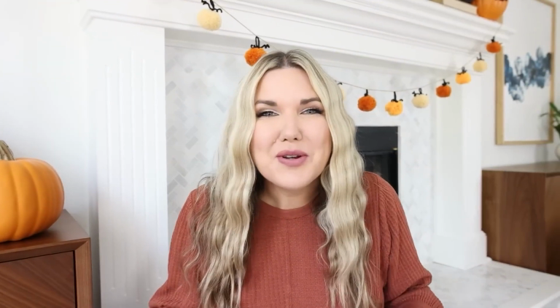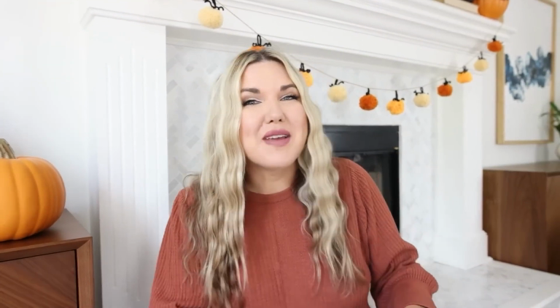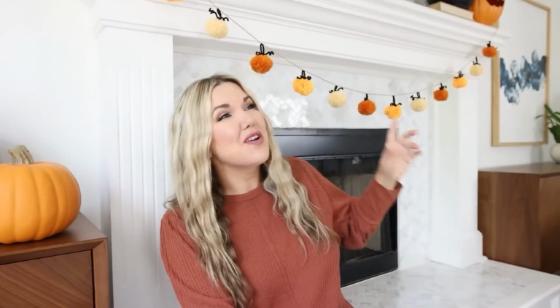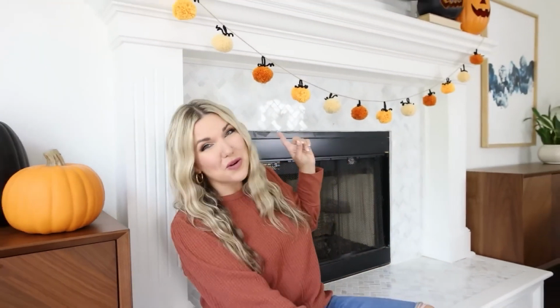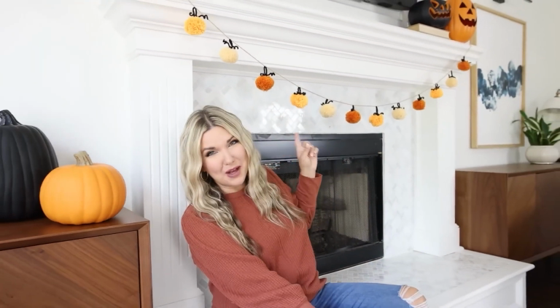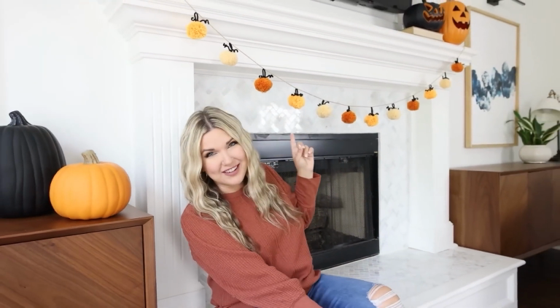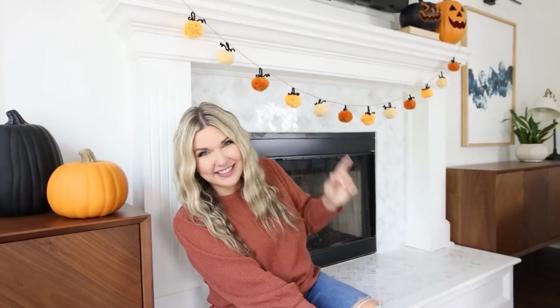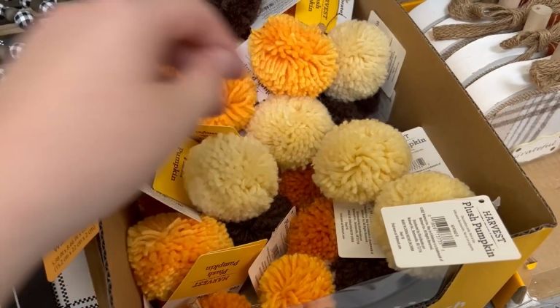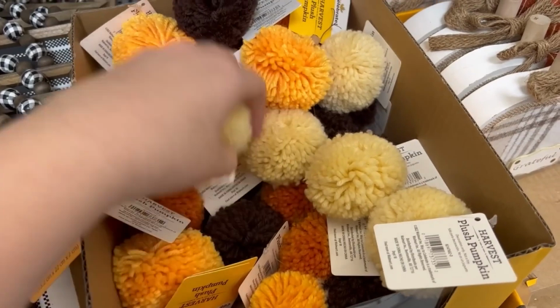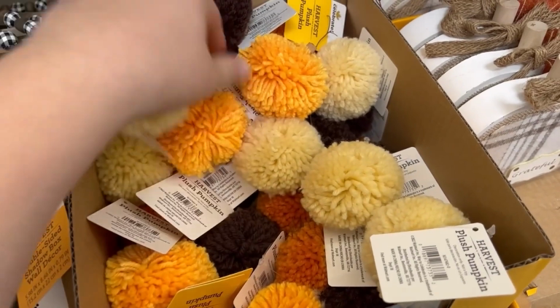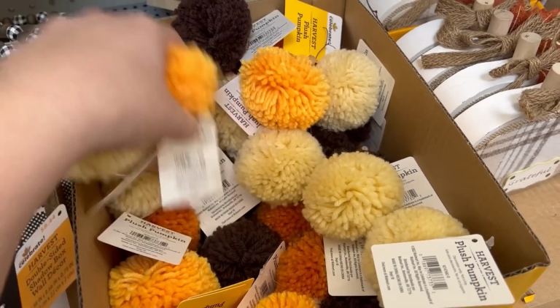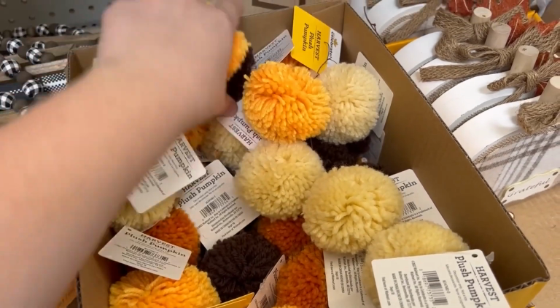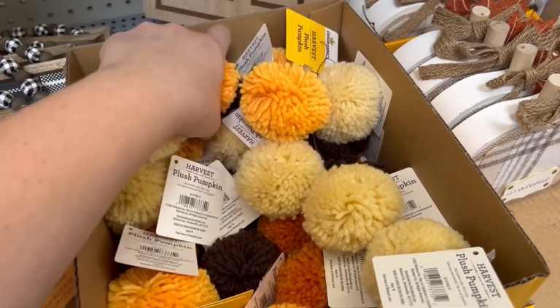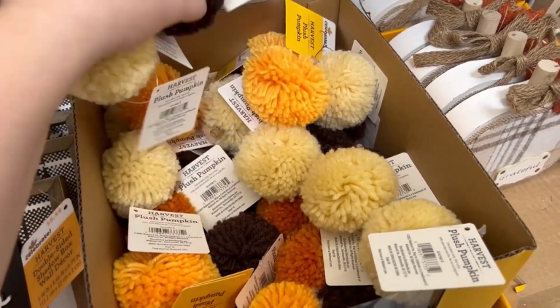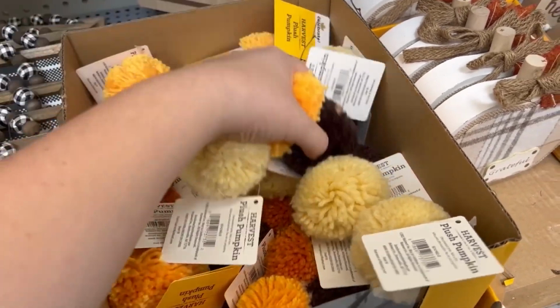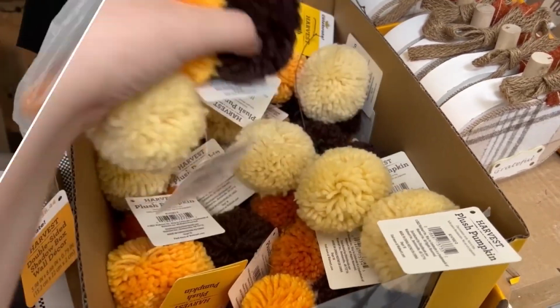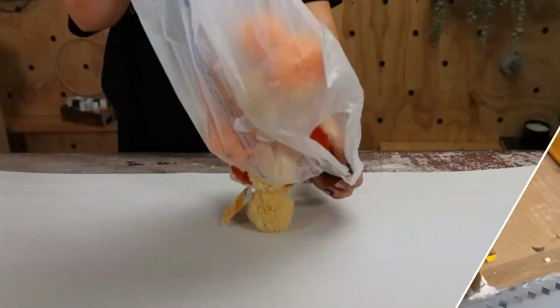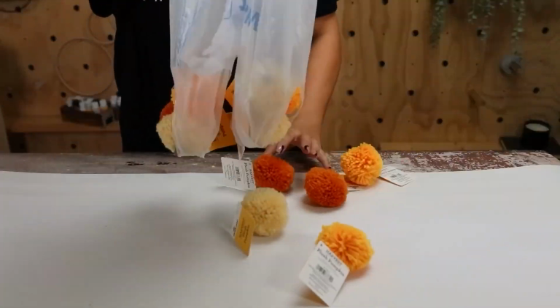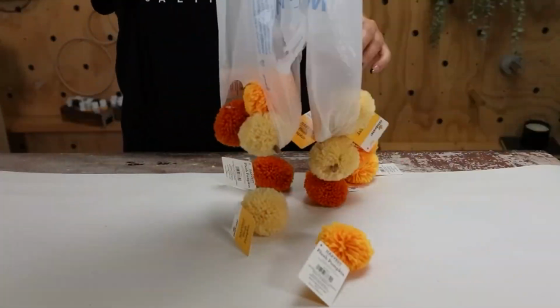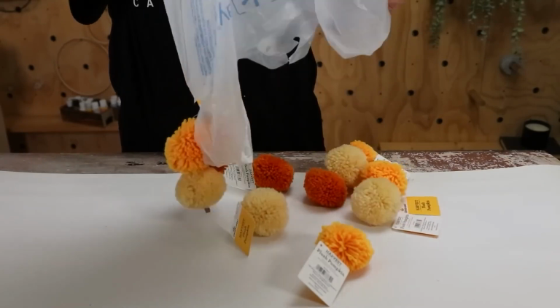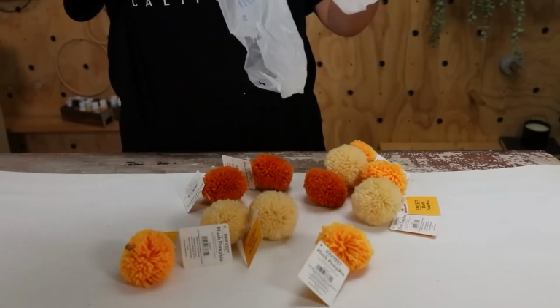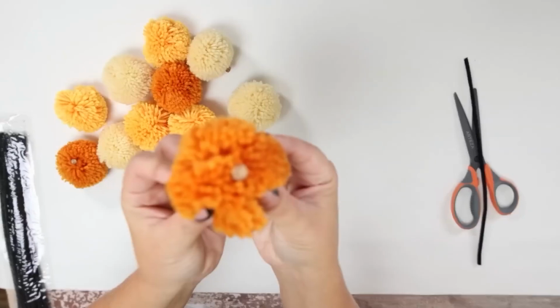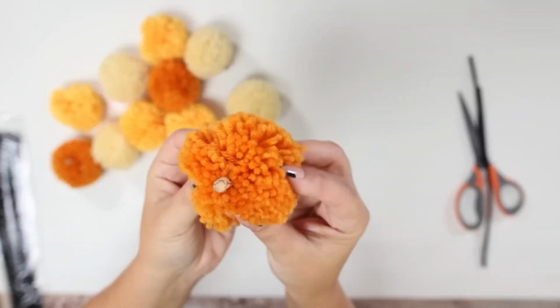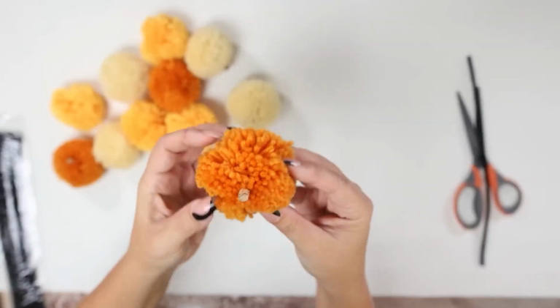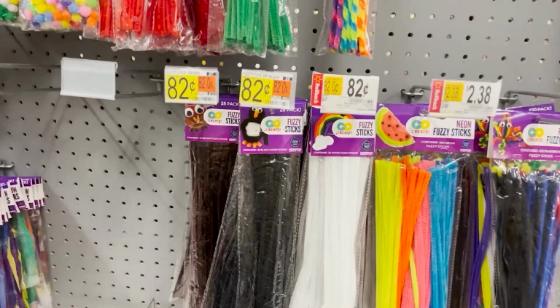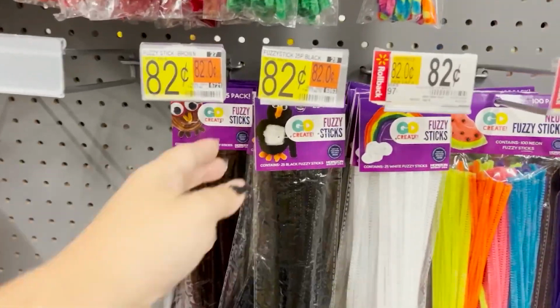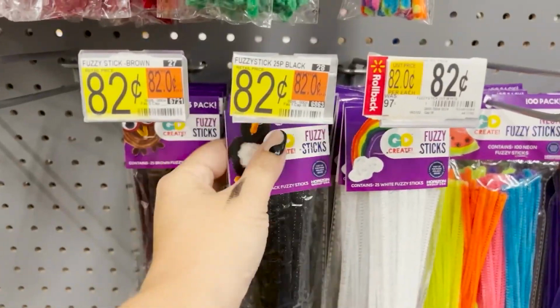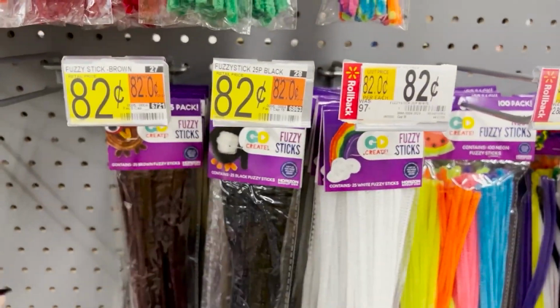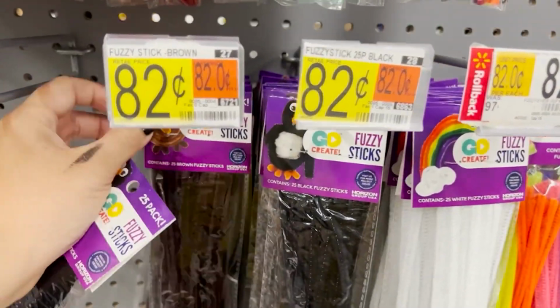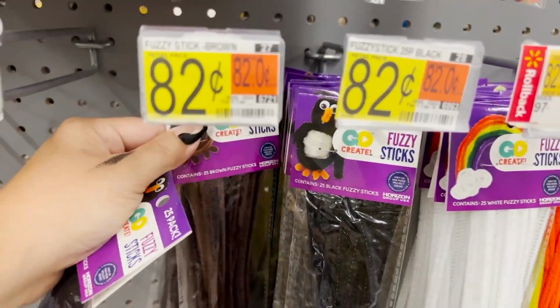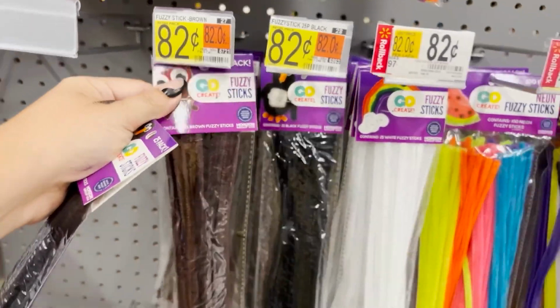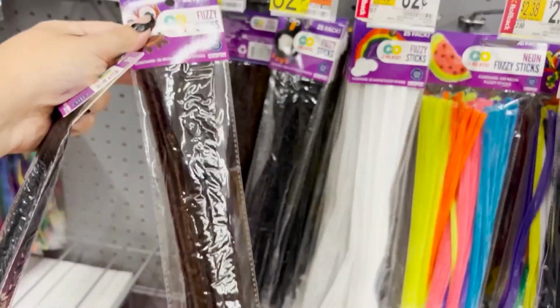I'm going to show you how to make this adorable pumpkin garland. I found these pumpkin pom-poms in the fall section at Walmart — they come in a bunch of colors; I went with the yellows and oranges. I also picked up some black pipe cleaners and that's what you're going to use first.